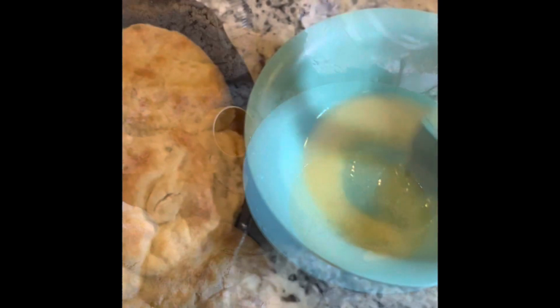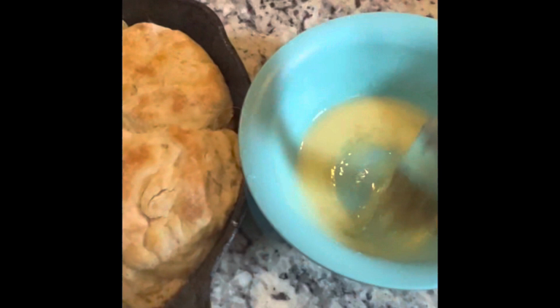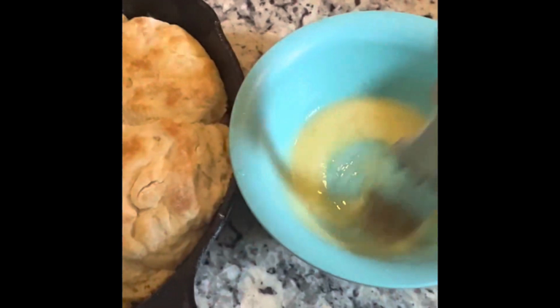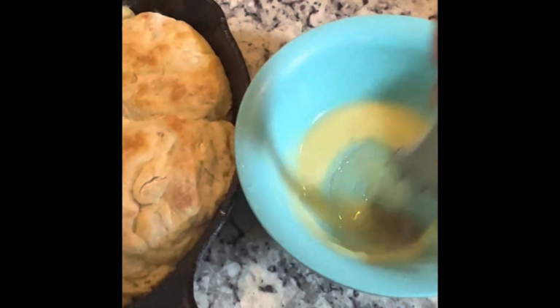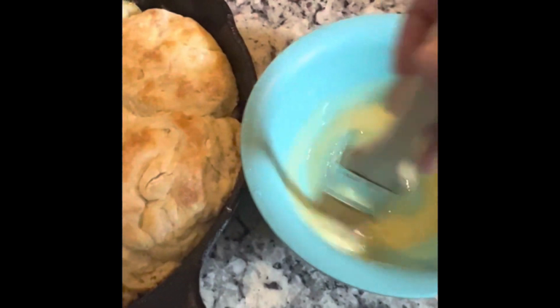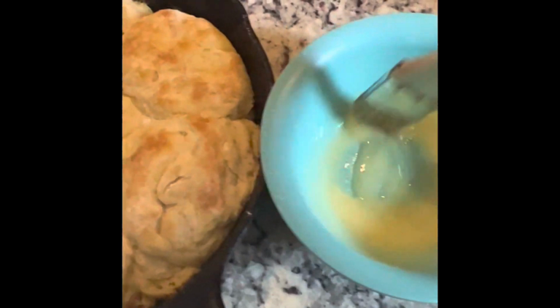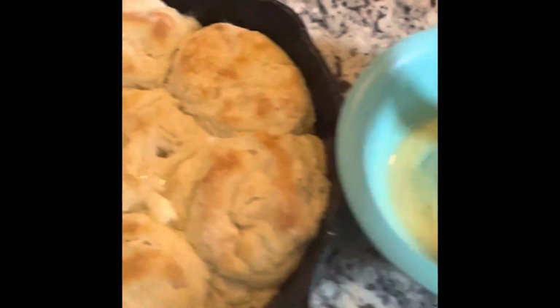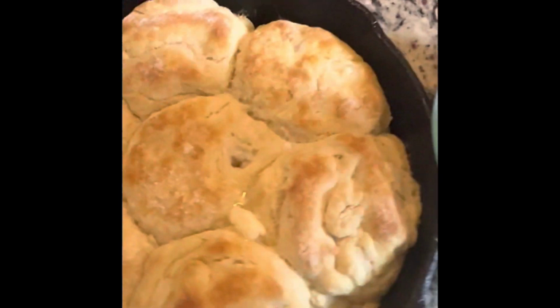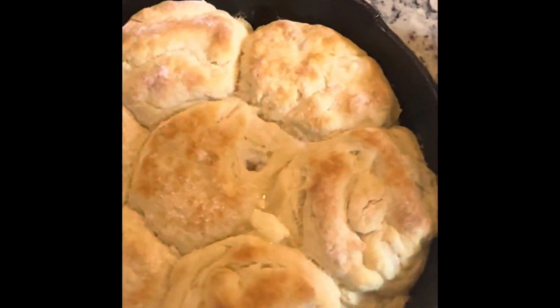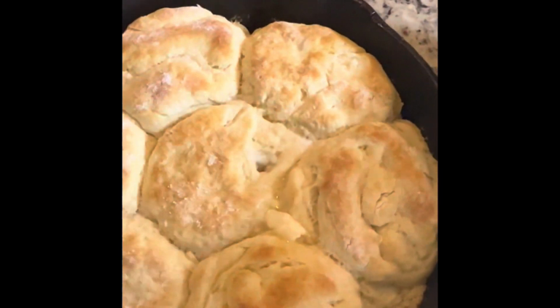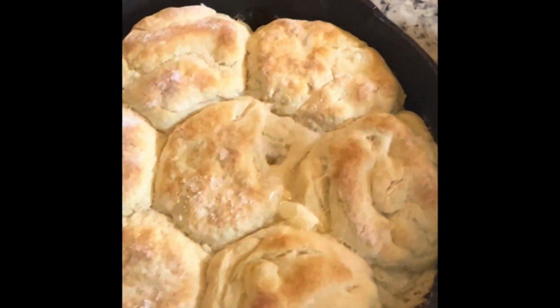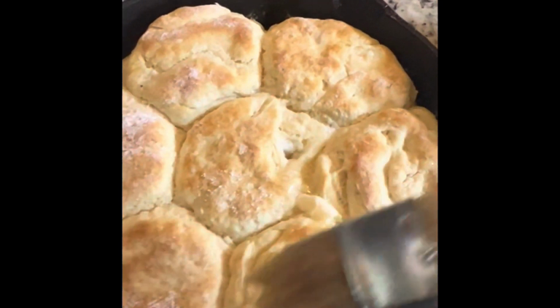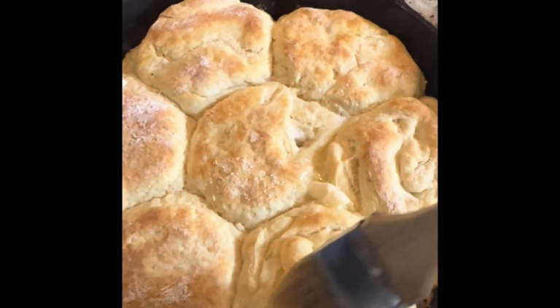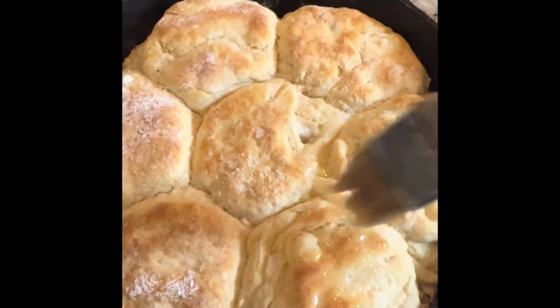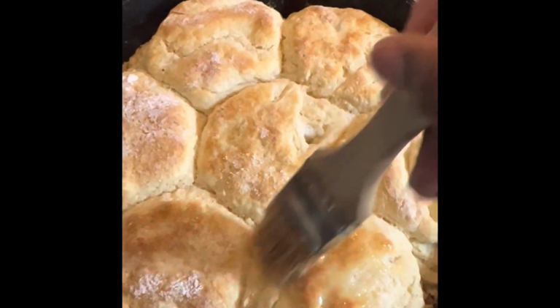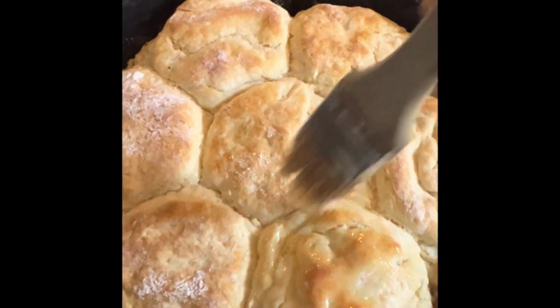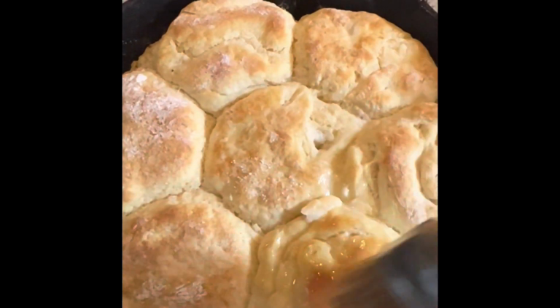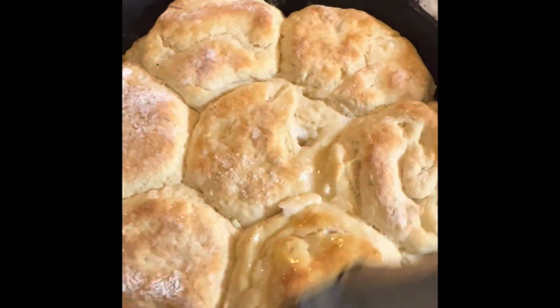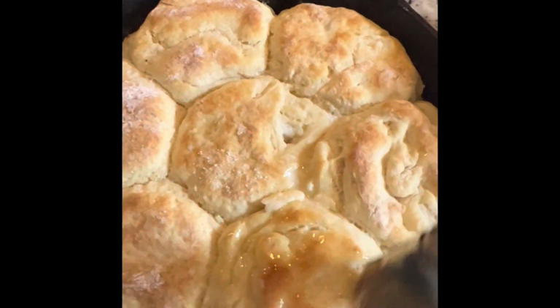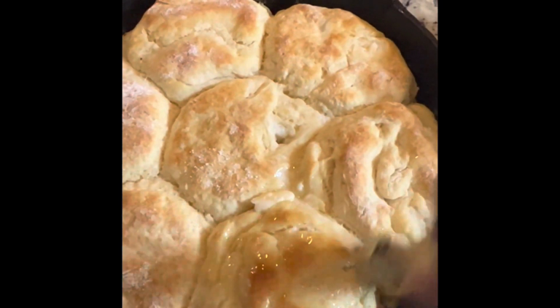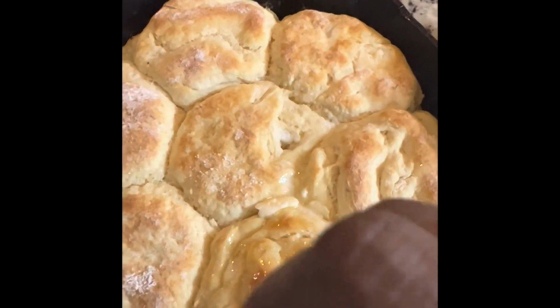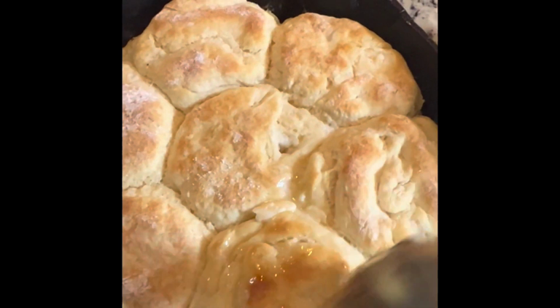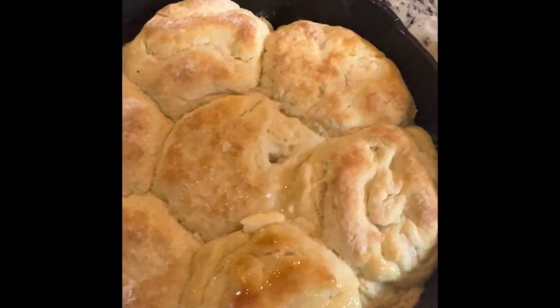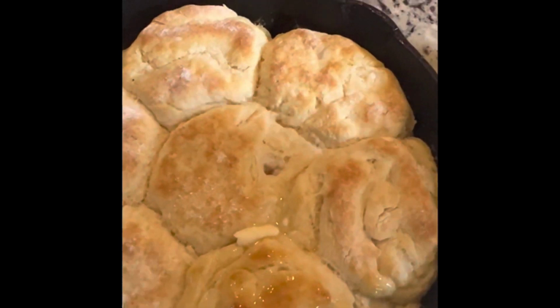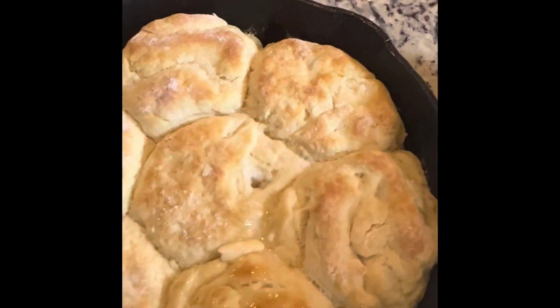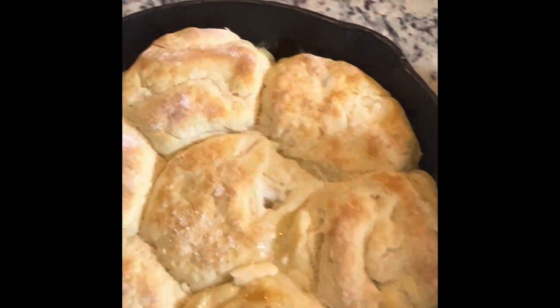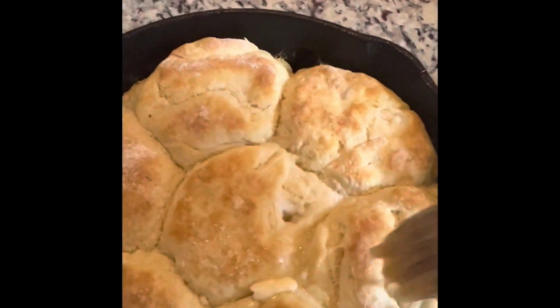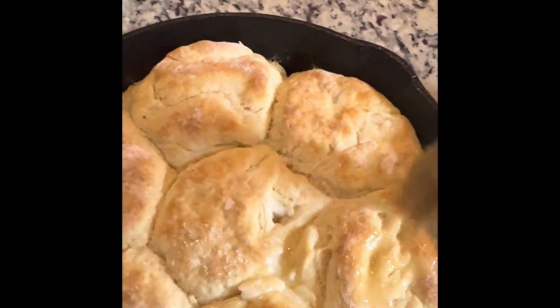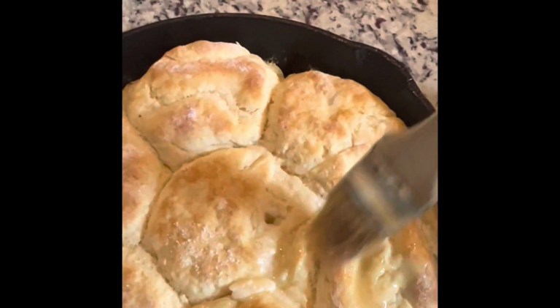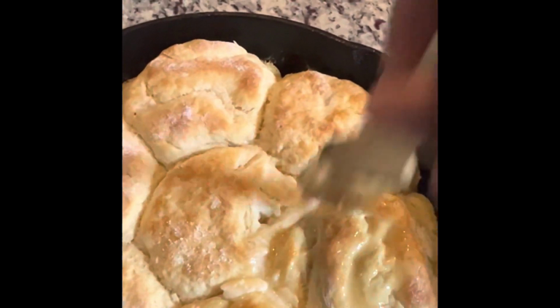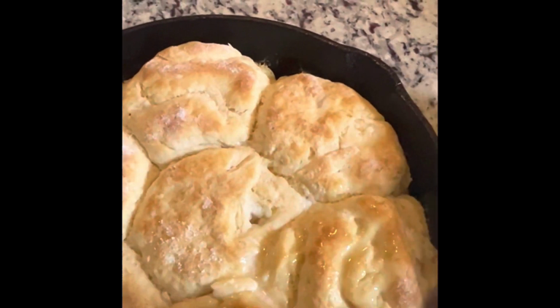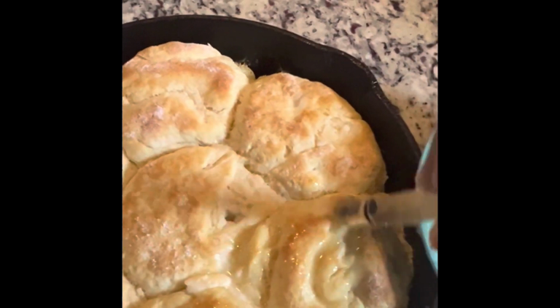Bake it for 12 minutes. Top it with some unsalted butter and honey, let it sit for 5 minutes, and then you're going to pop it back in the oven for an additional 7 minutes.